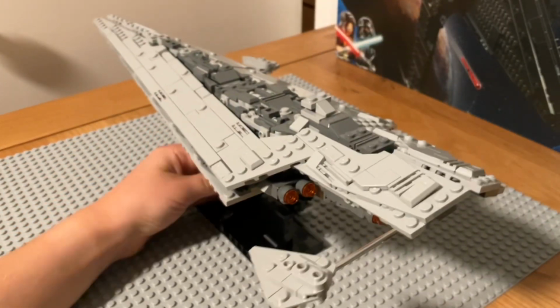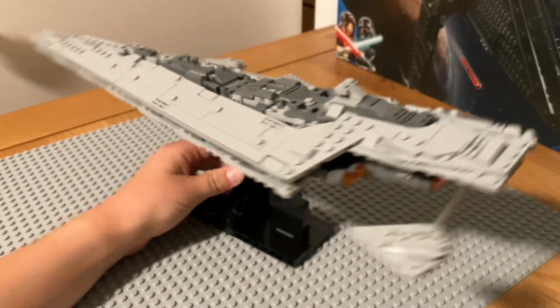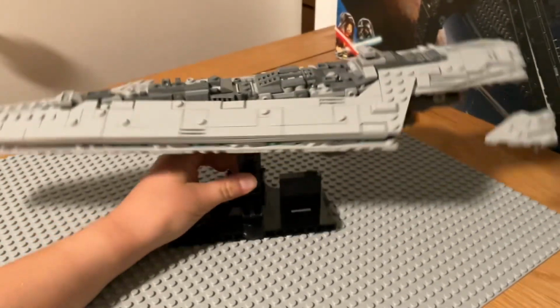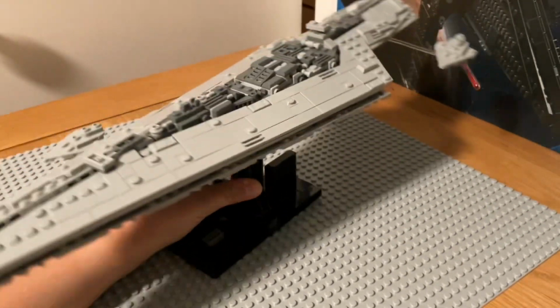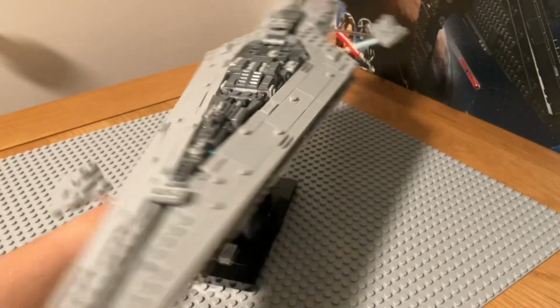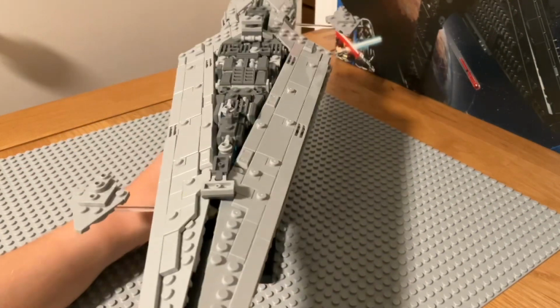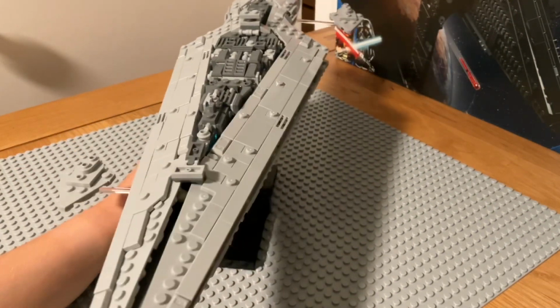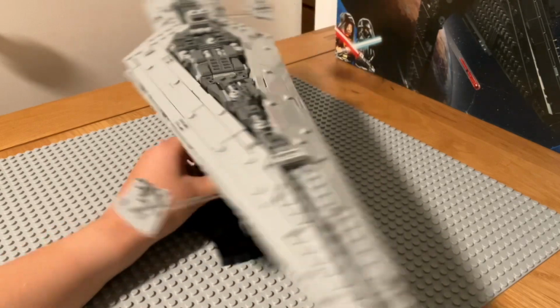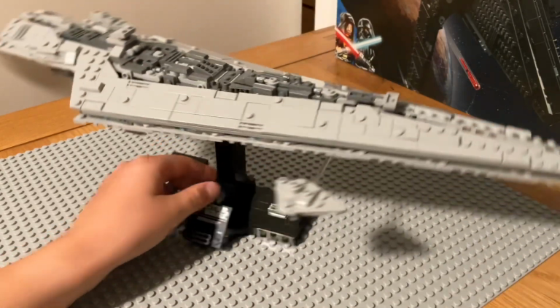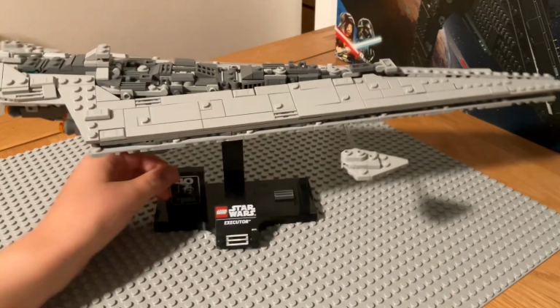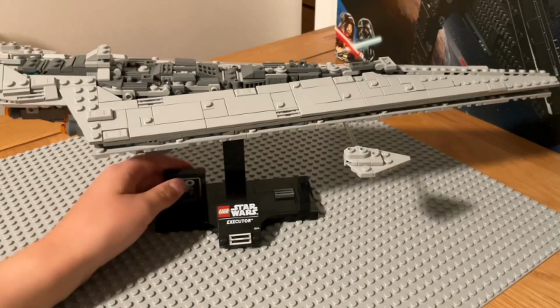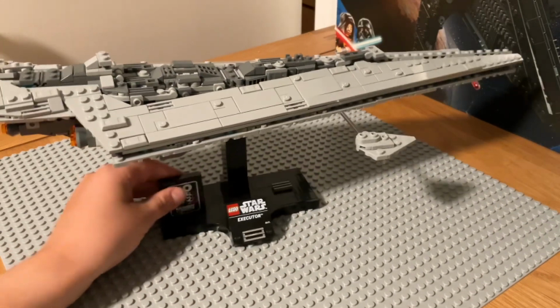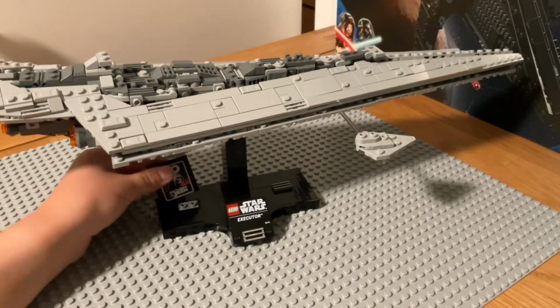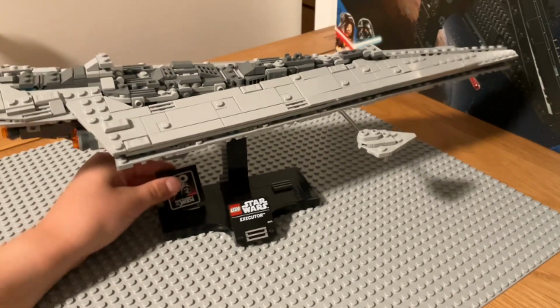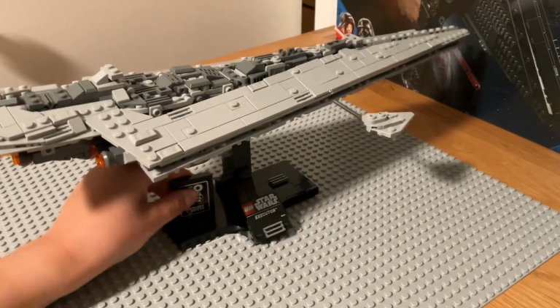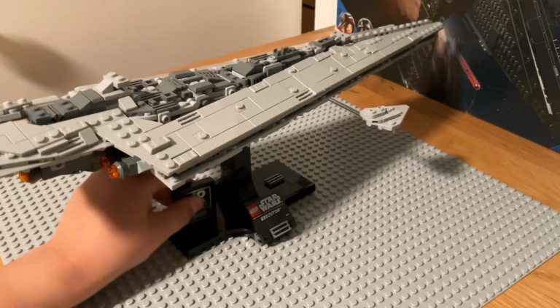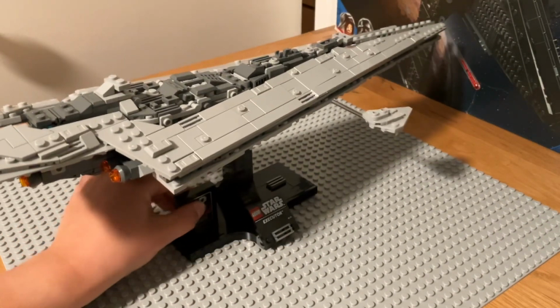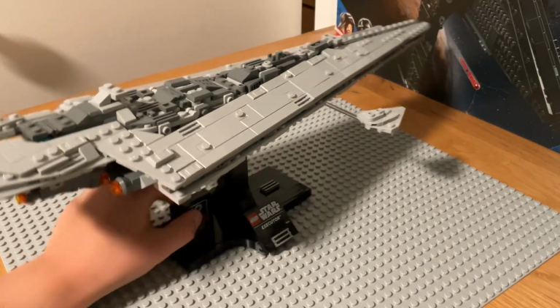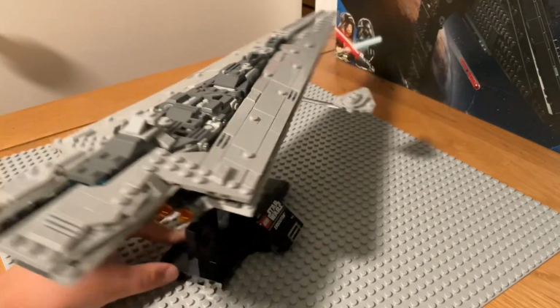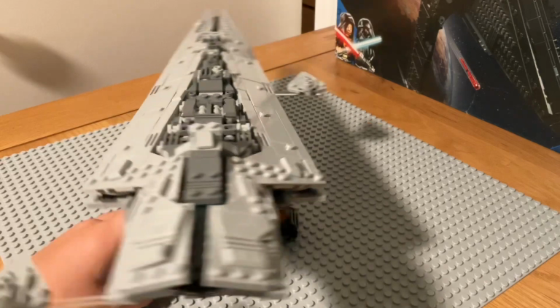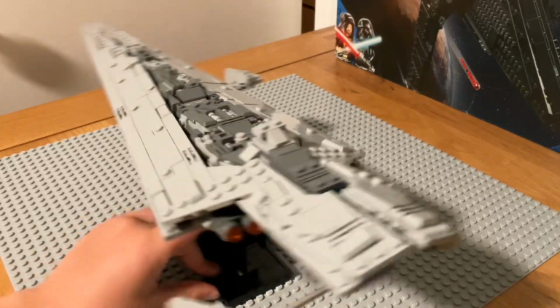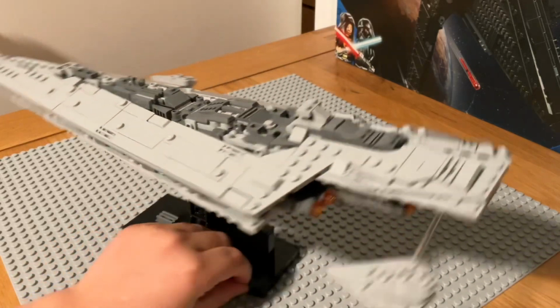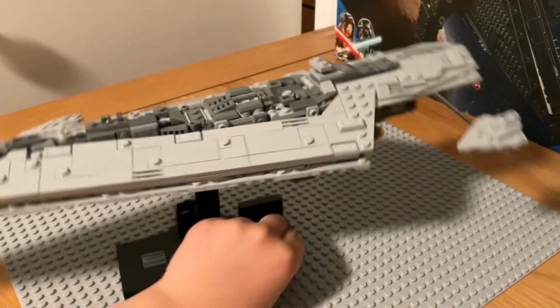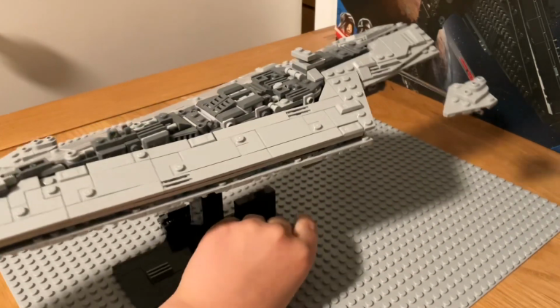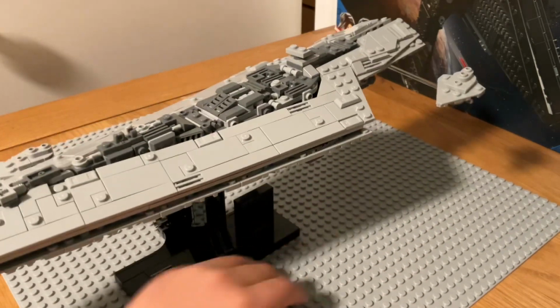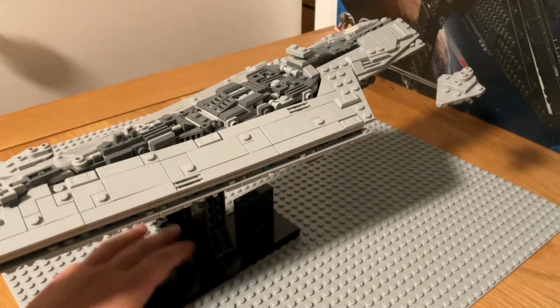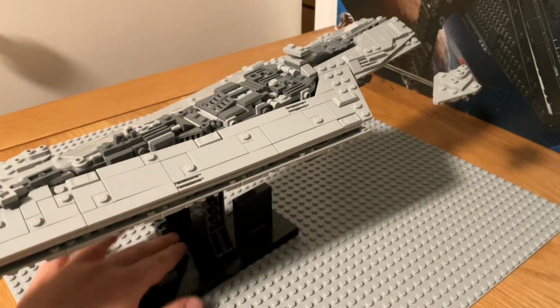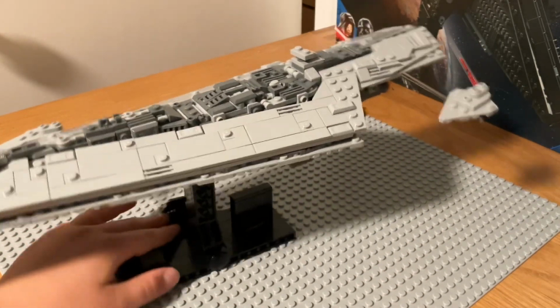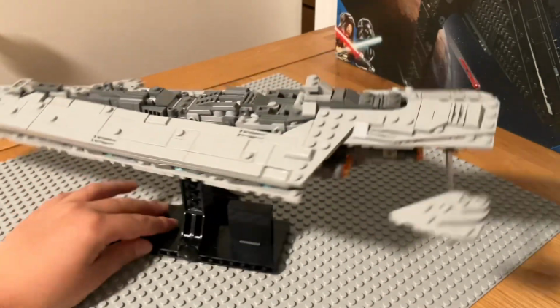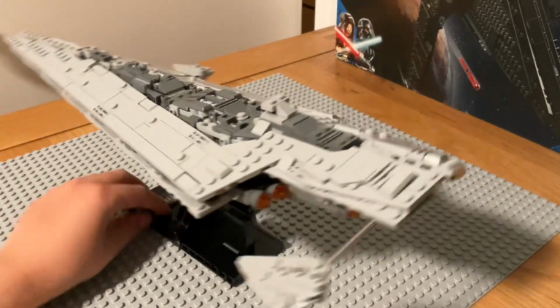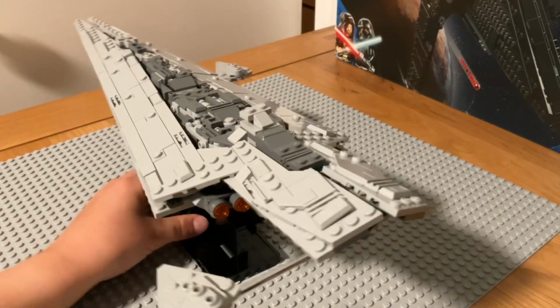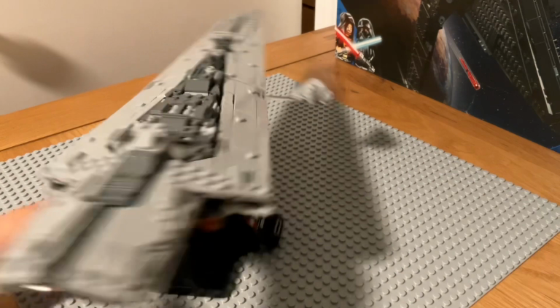LEGO used a lot of good techniques in this. And because I don't have a turntable that spins and displays stuff, I'm going to spin it myself. There's a sideways building technique on the bottom, and it's really cool.